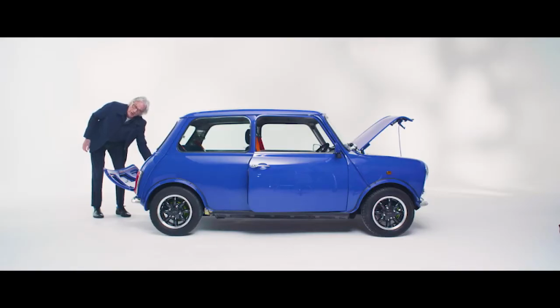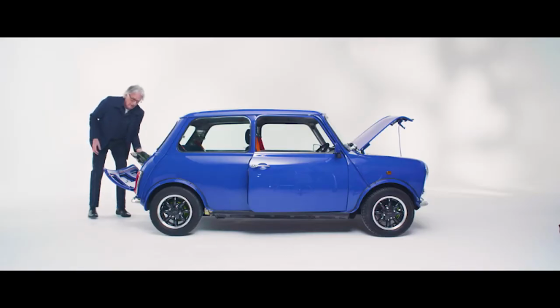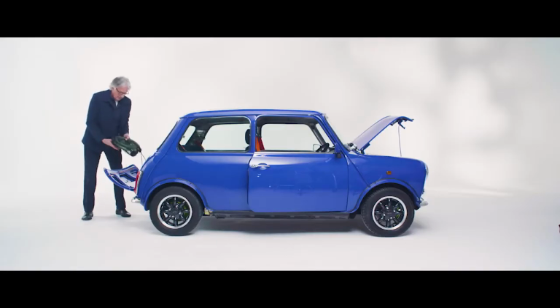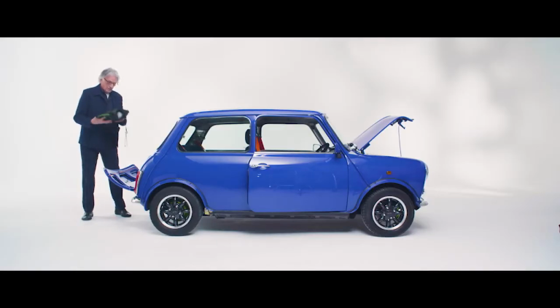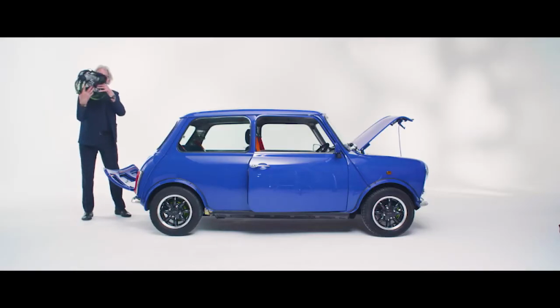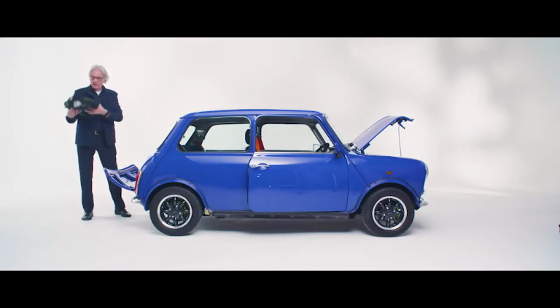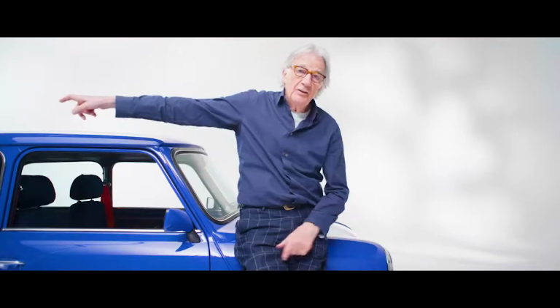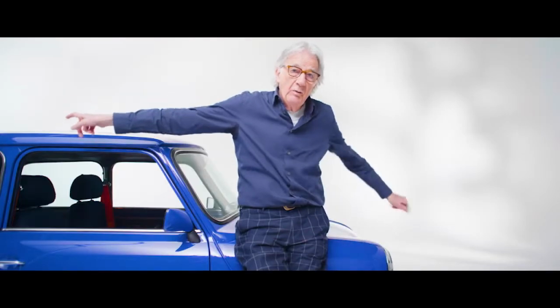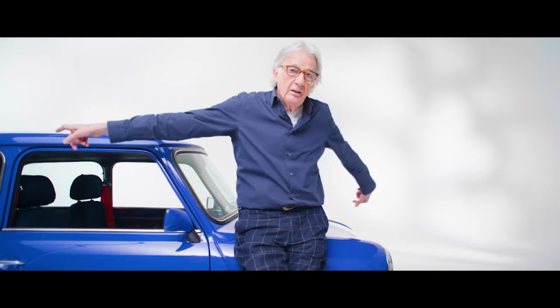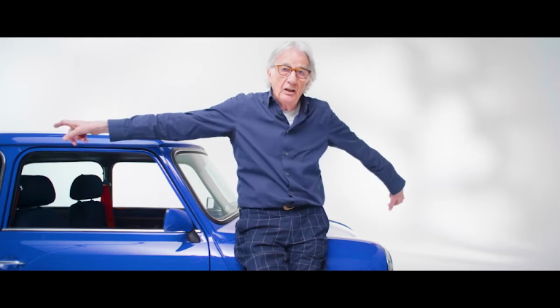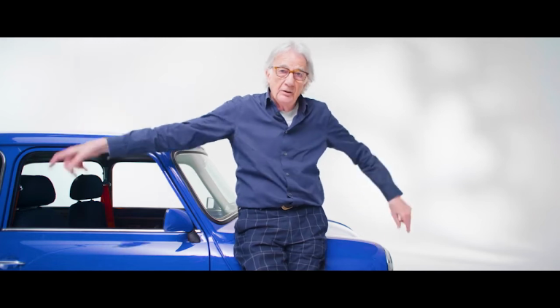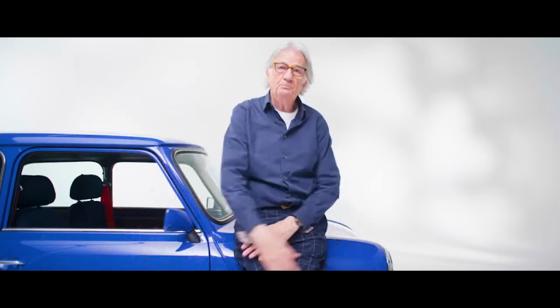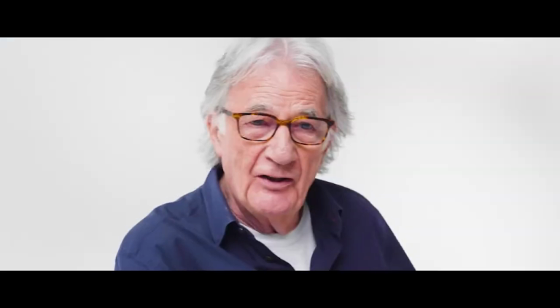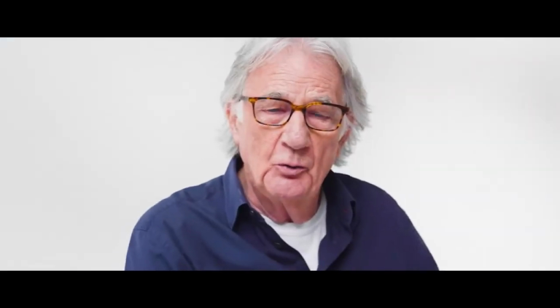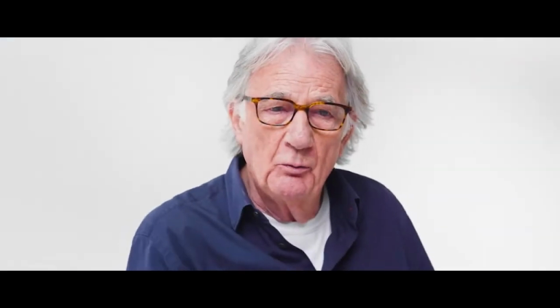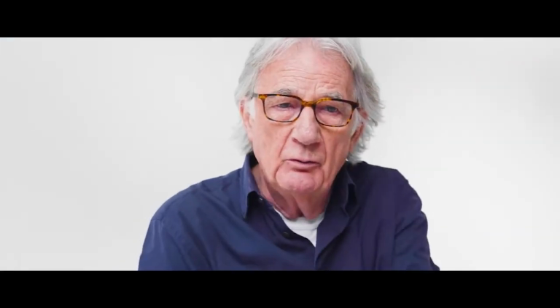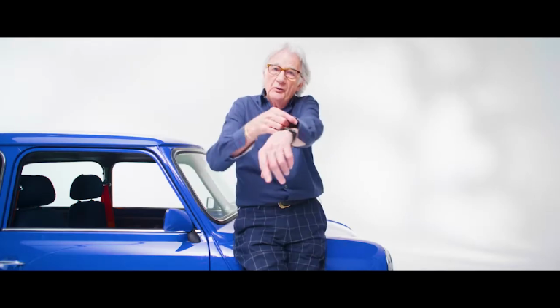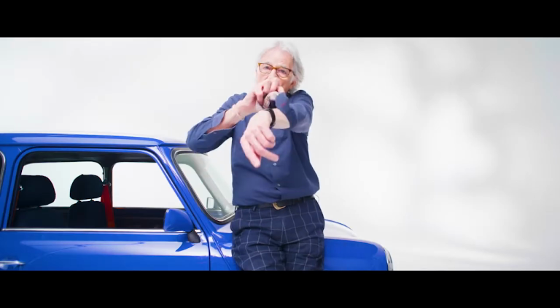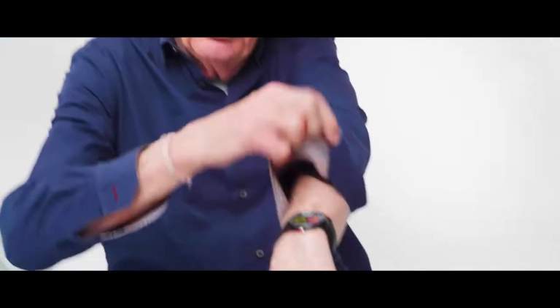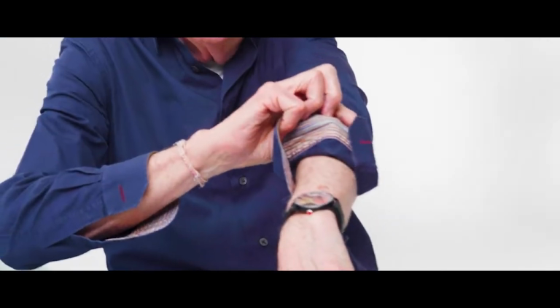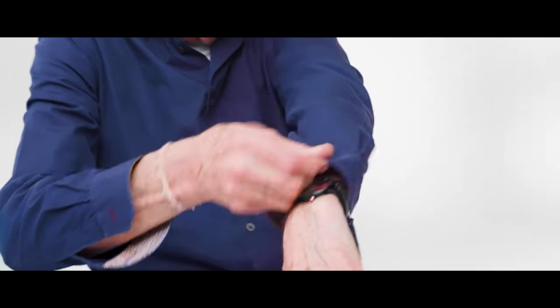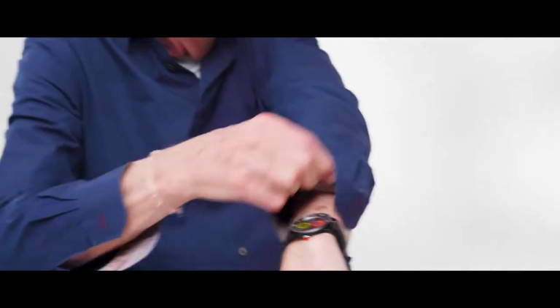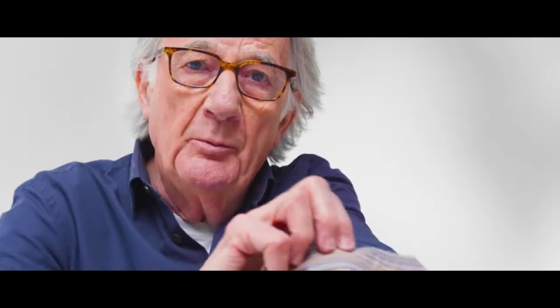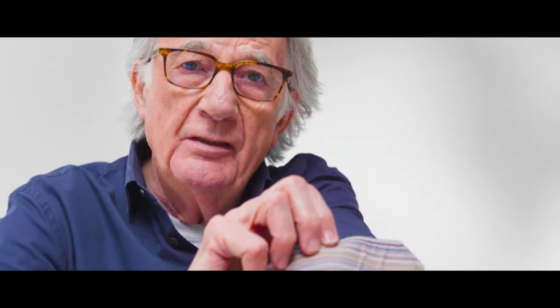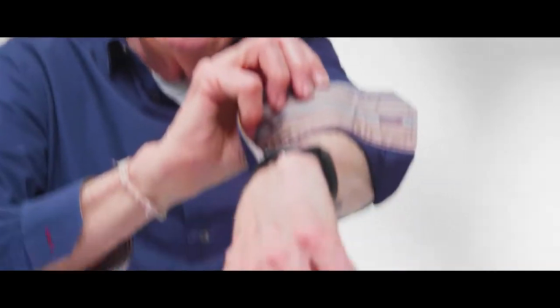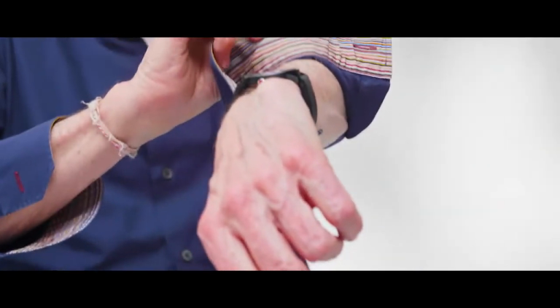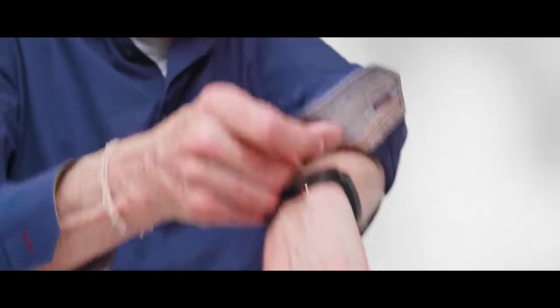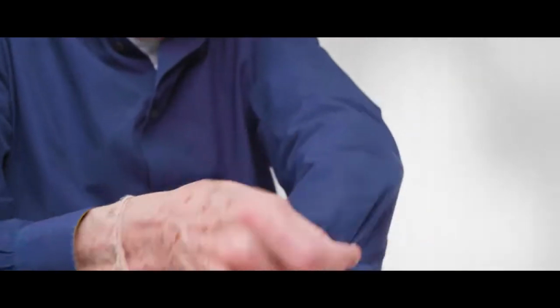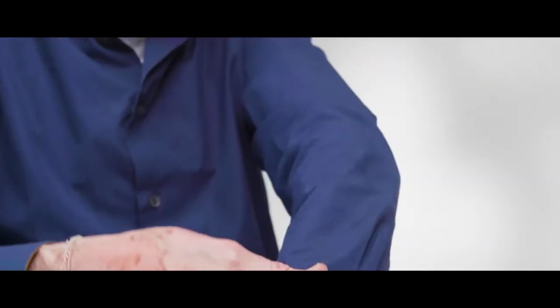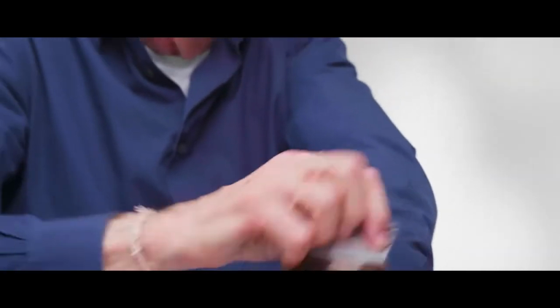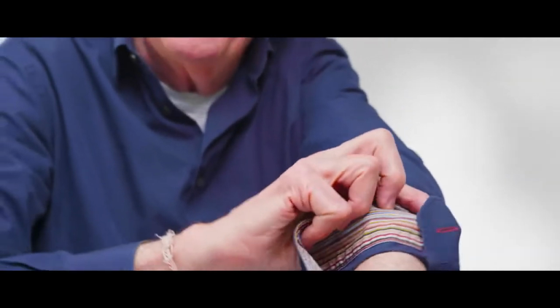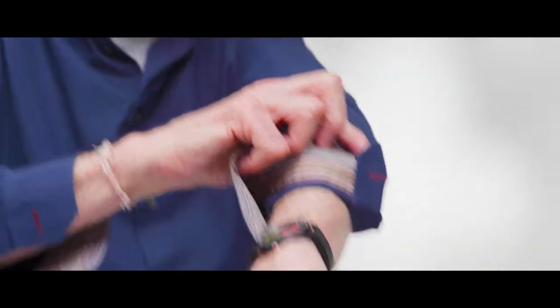The recharging cable is lime green. The two battery covers are lime green. That's always what we did with Paul Smith — classic with a twist. Lime green, like my shirt. There's always a little surprise somewhere.